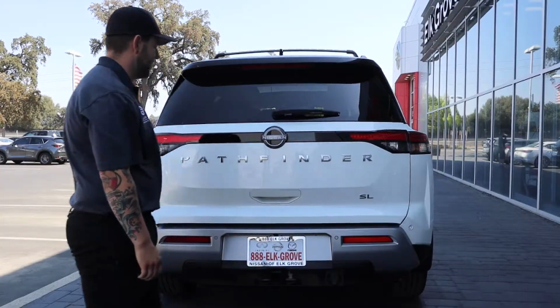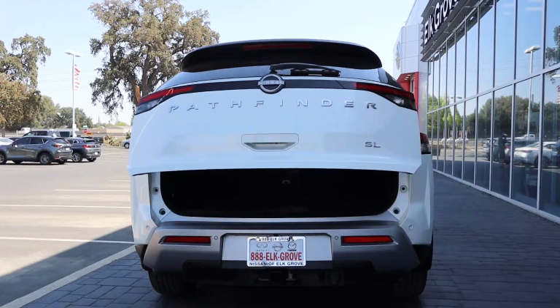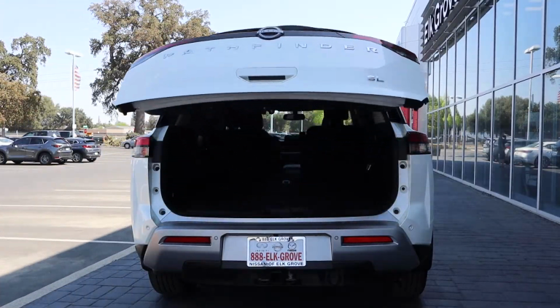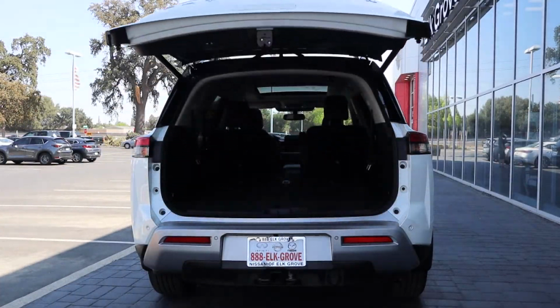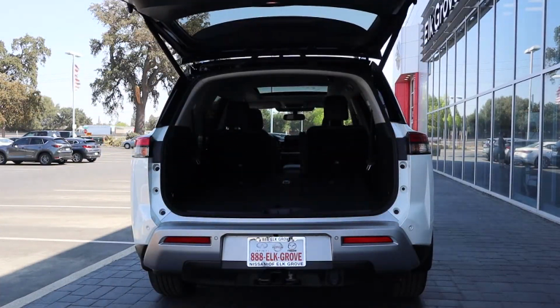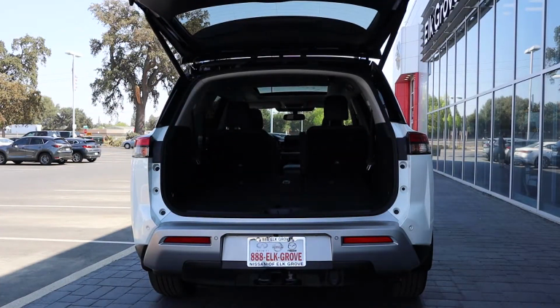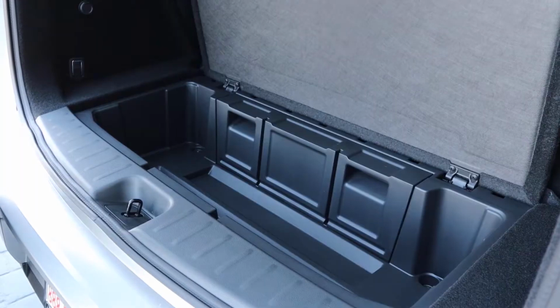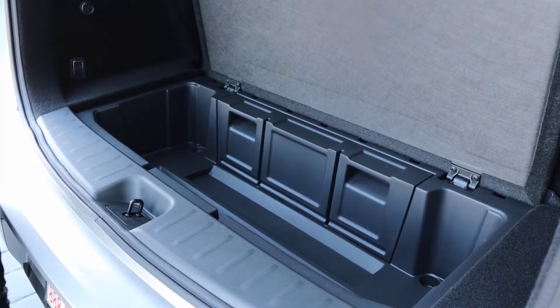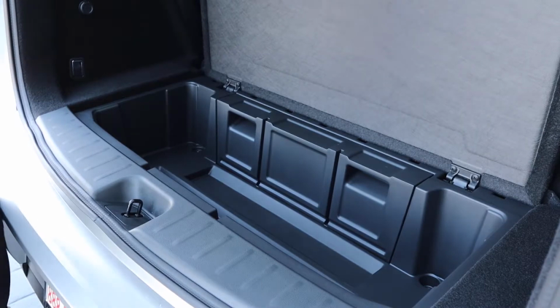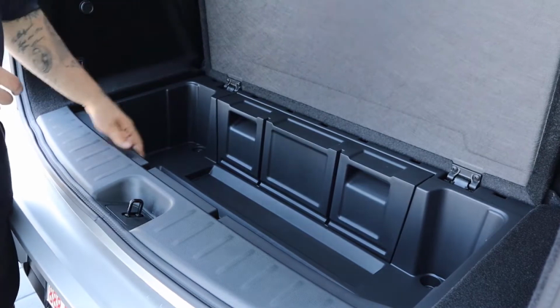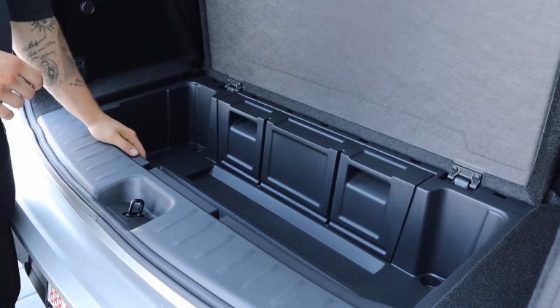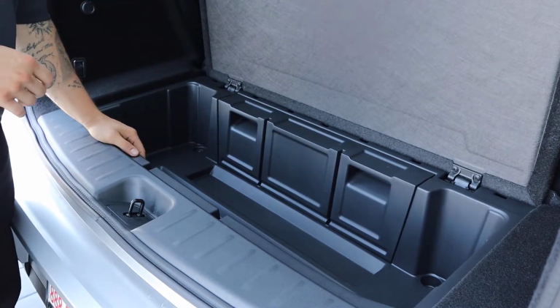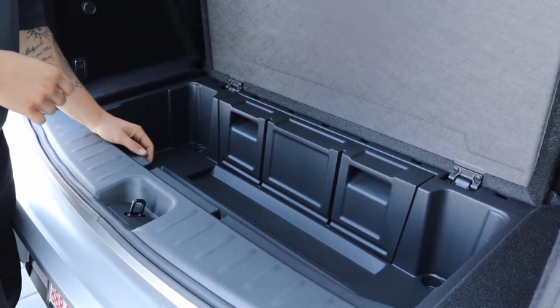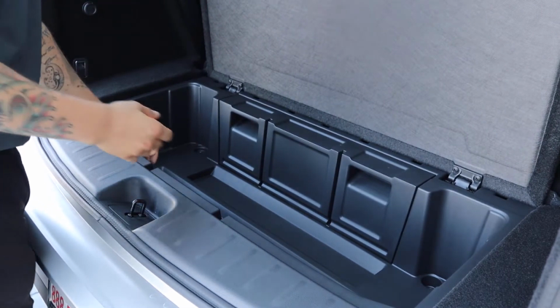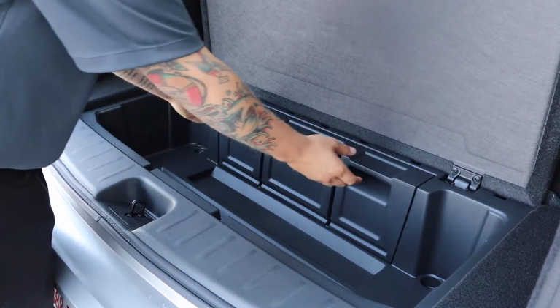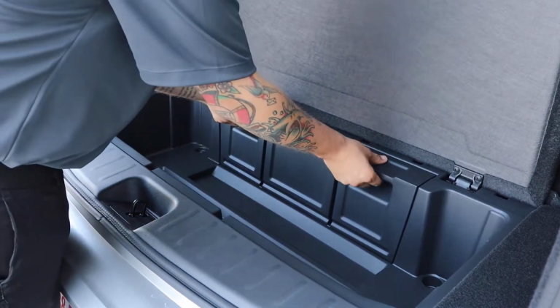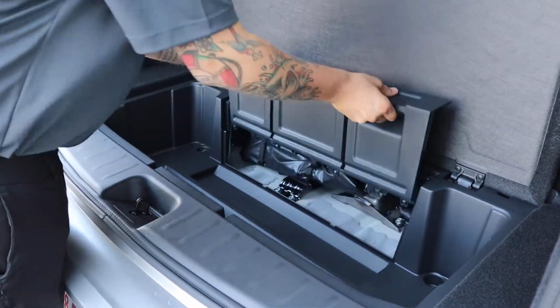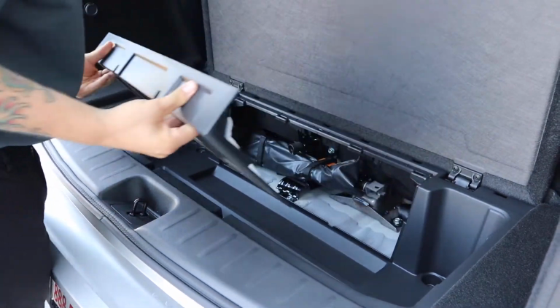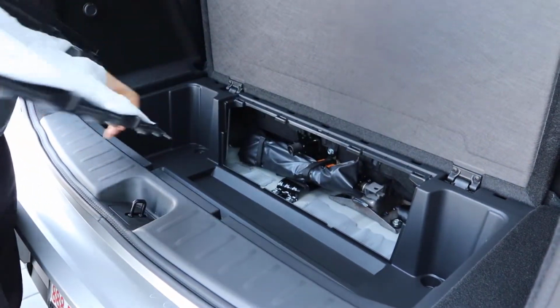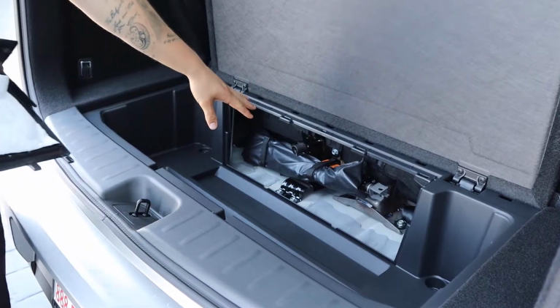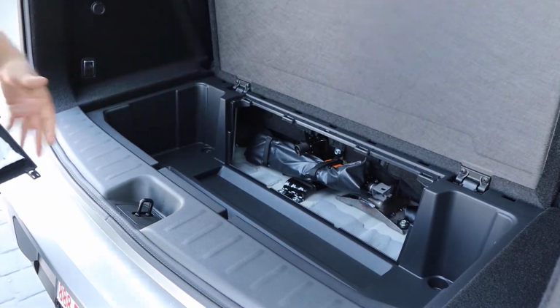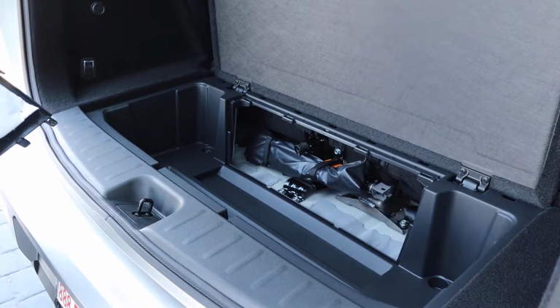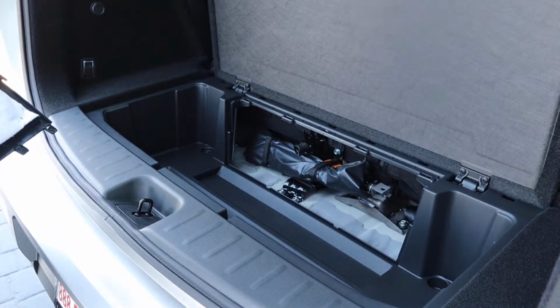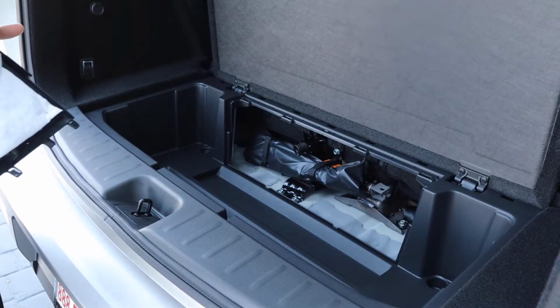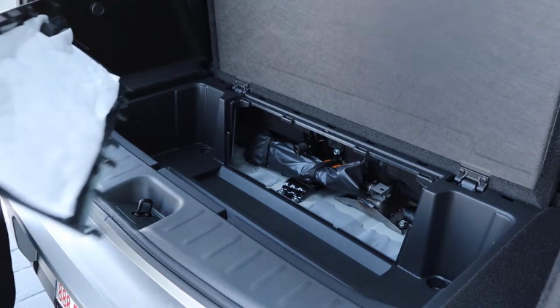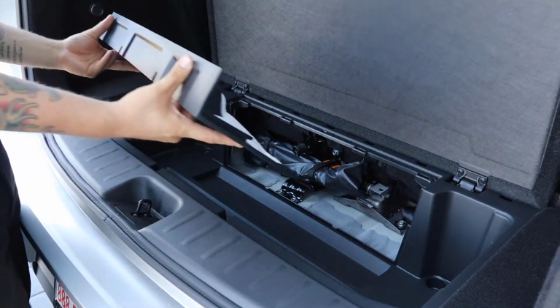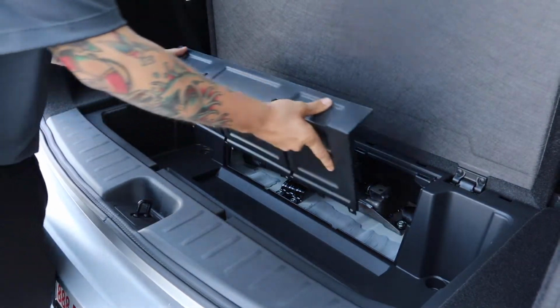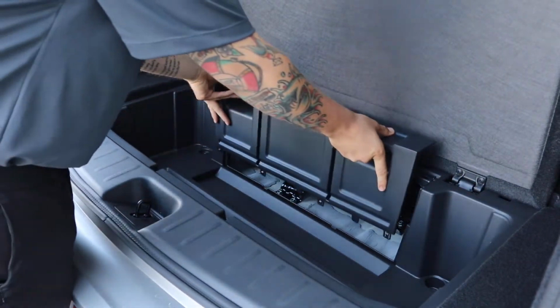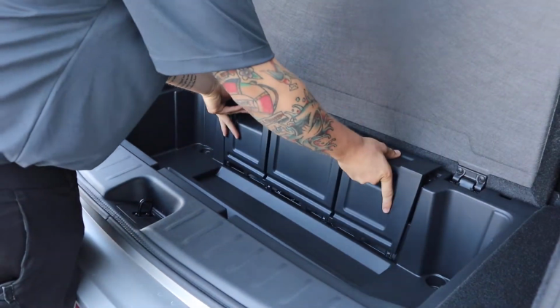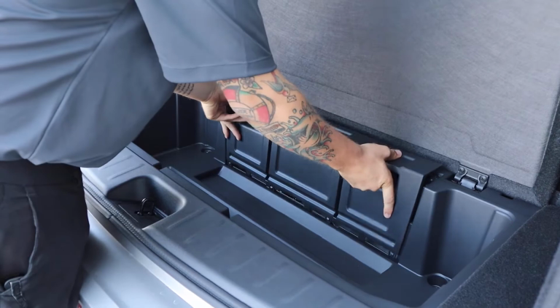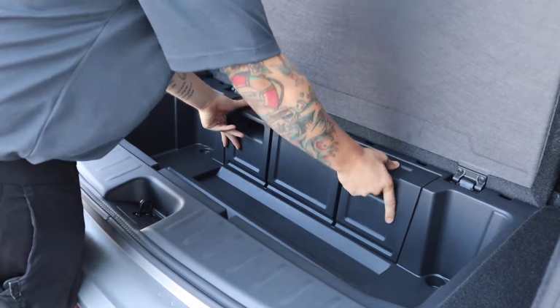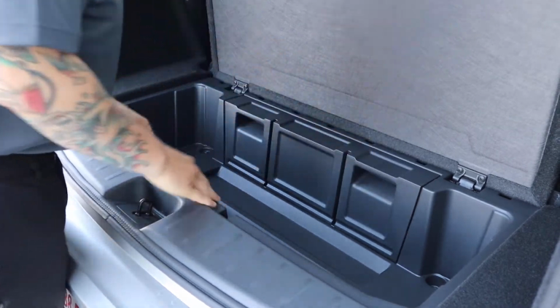I just wanted to open it up and show you the additional storage space, as well as show you where your jack and tools are located. Here underneath, you see that just in case of an emergency, everything is ready to go — but Nissan did tuck it out of the way.